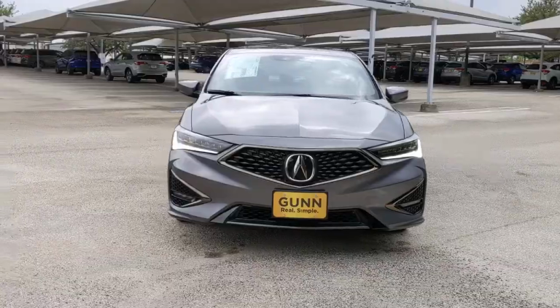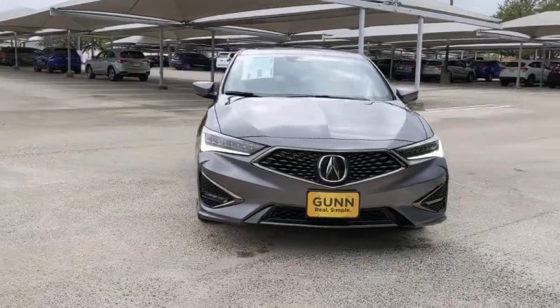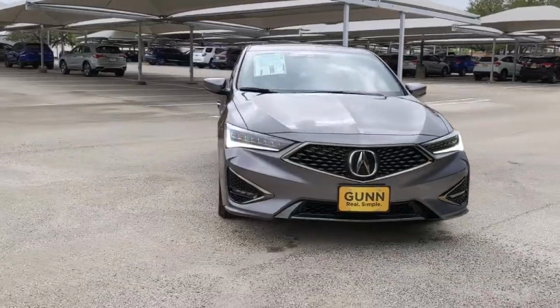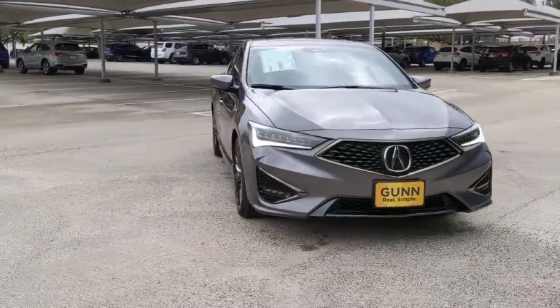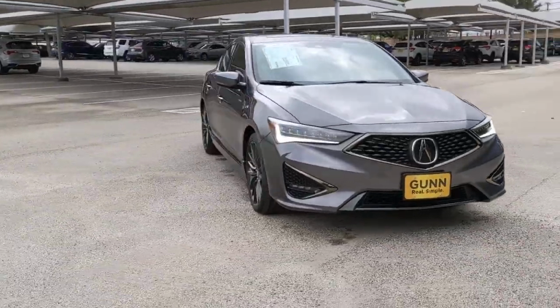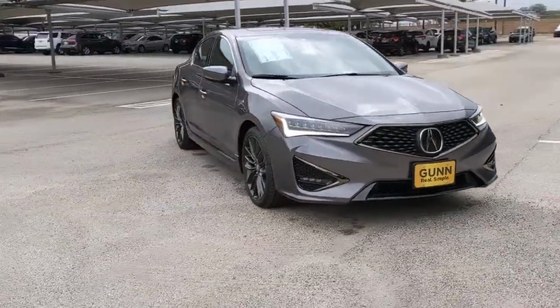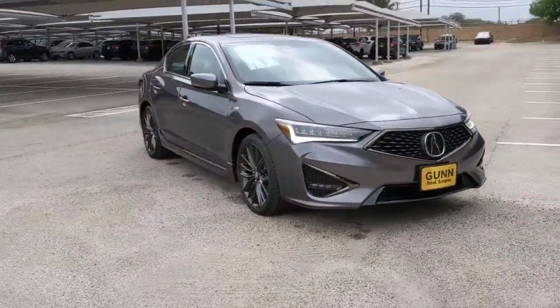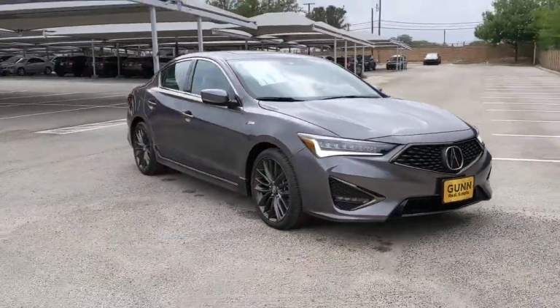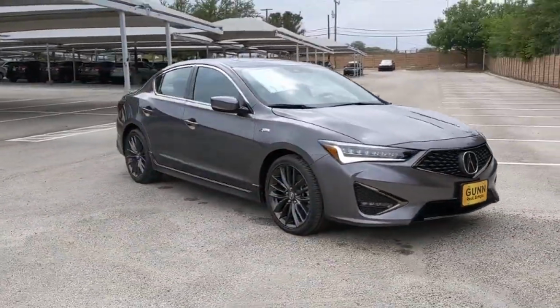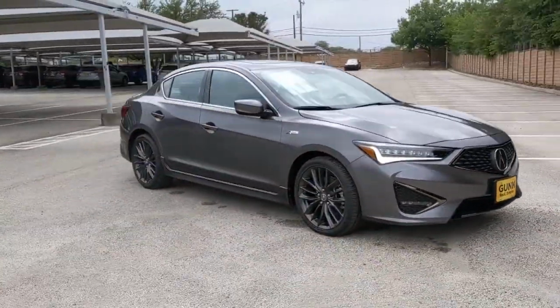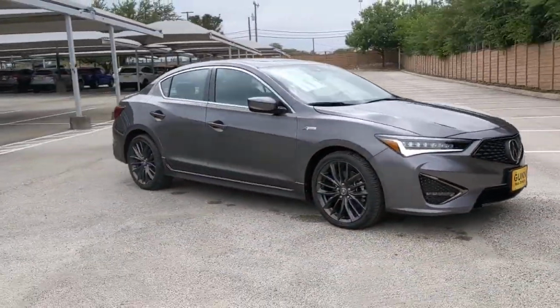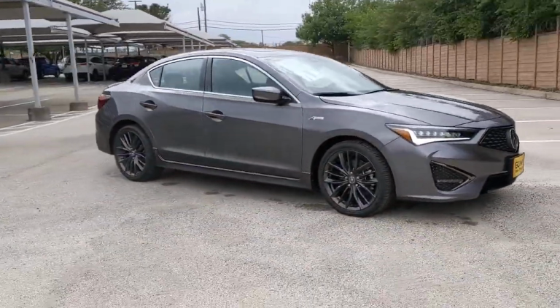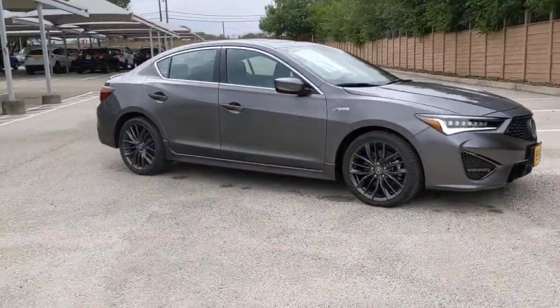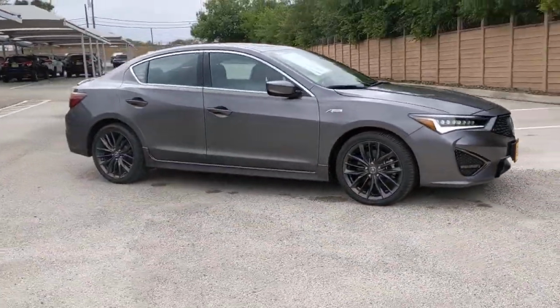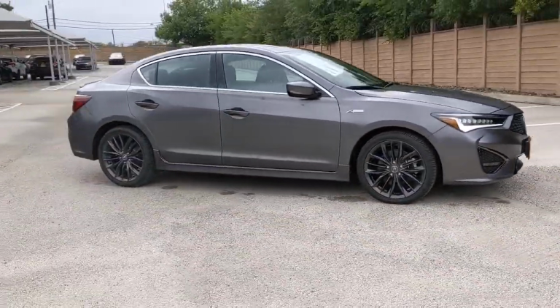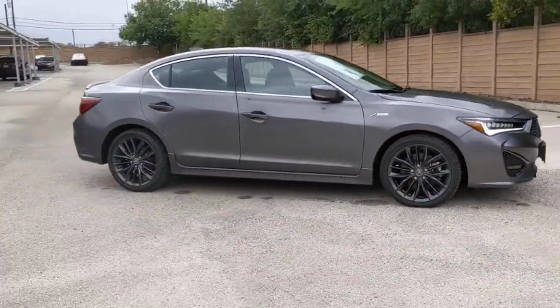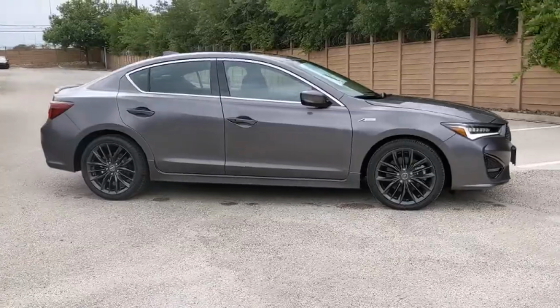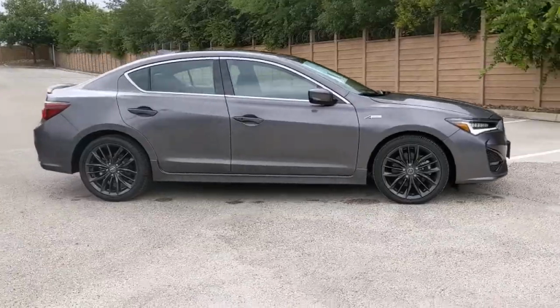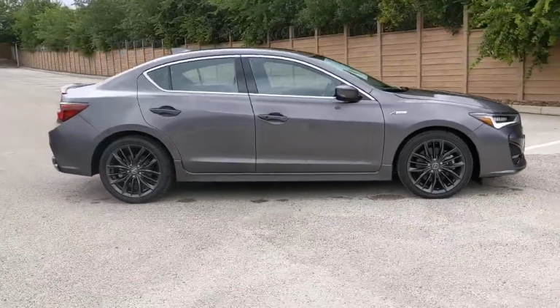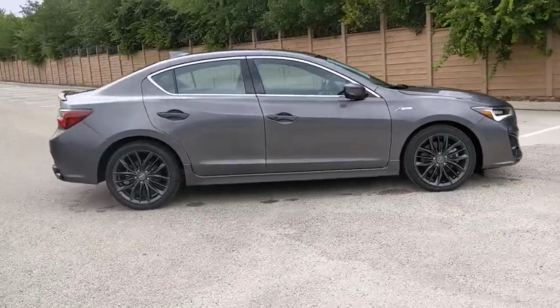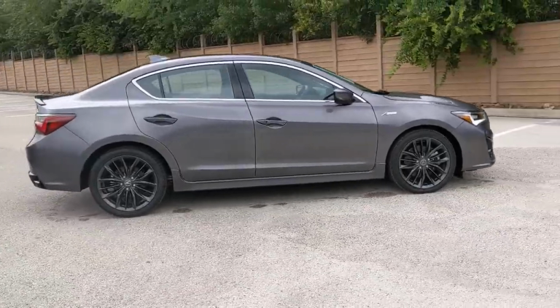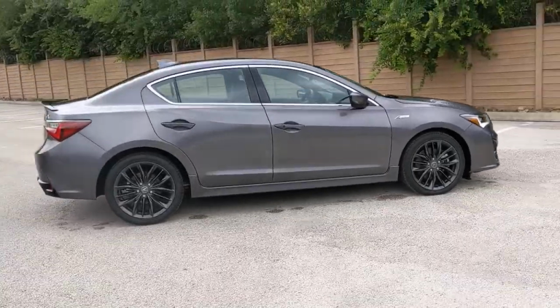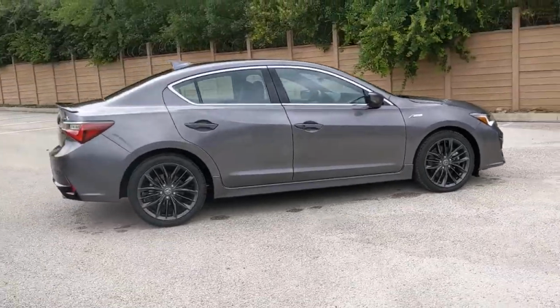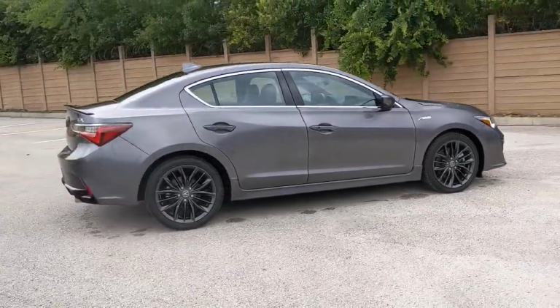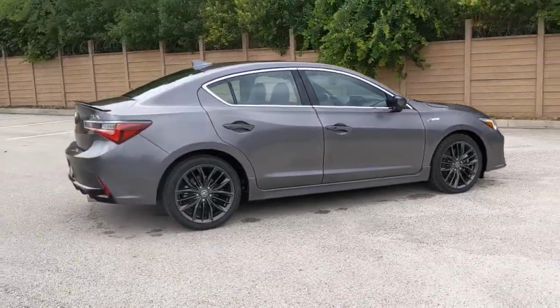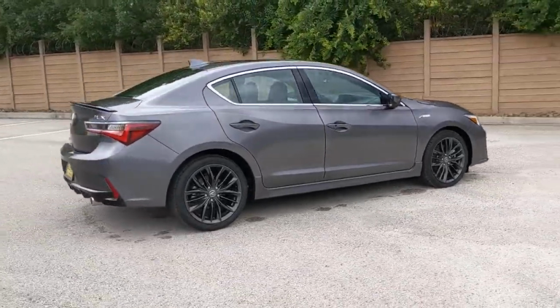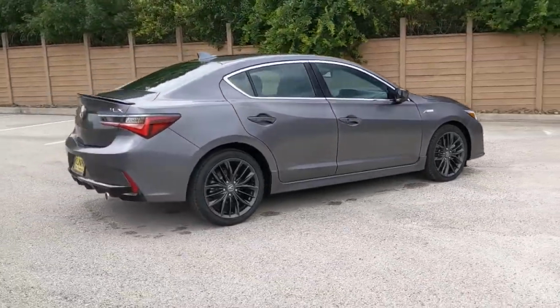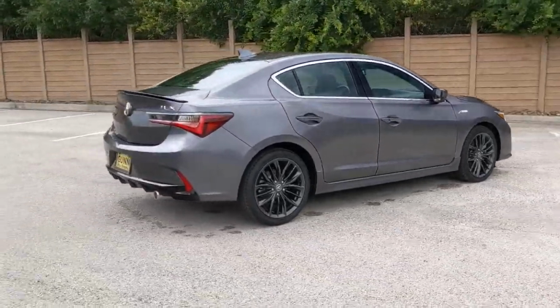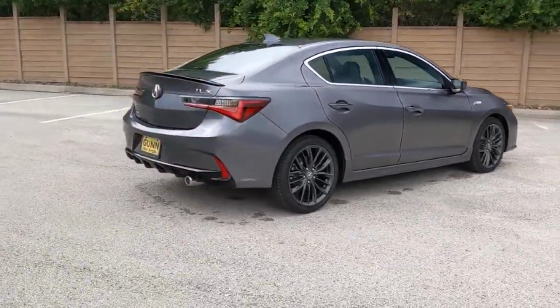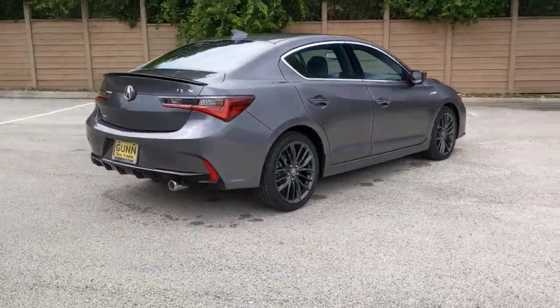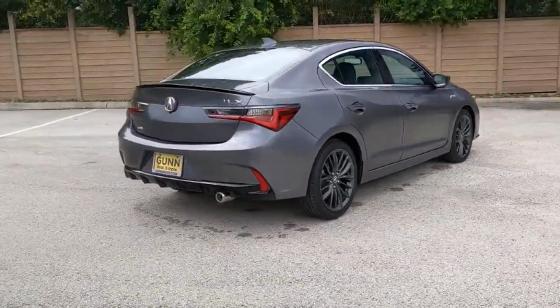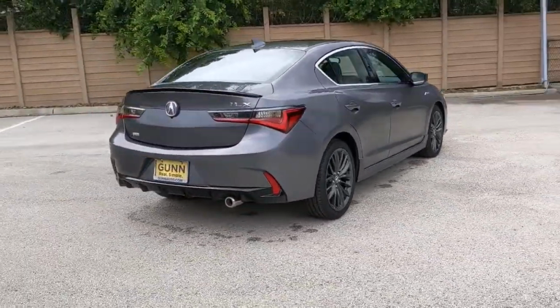Here is a wonderful 2021 Acura ILX. Bold and dynamic, the ILX is Acura's compact sports sedan. The following are some of this vehicle's highlighted options: